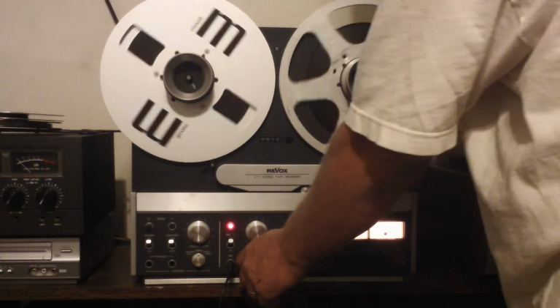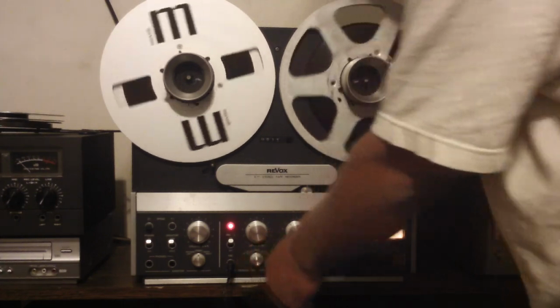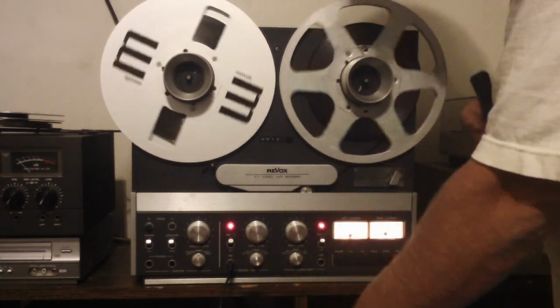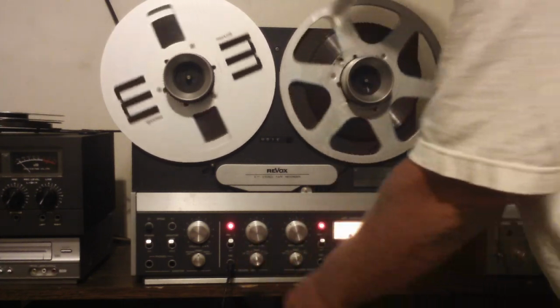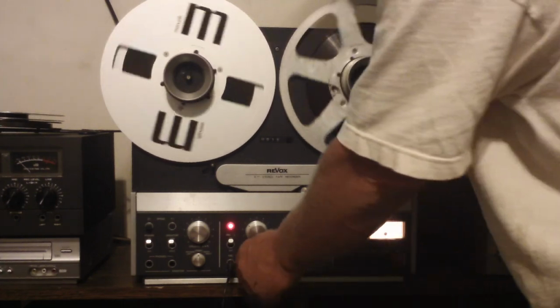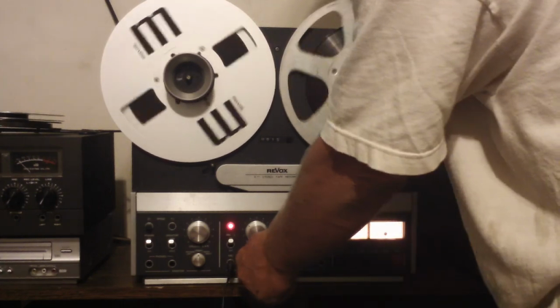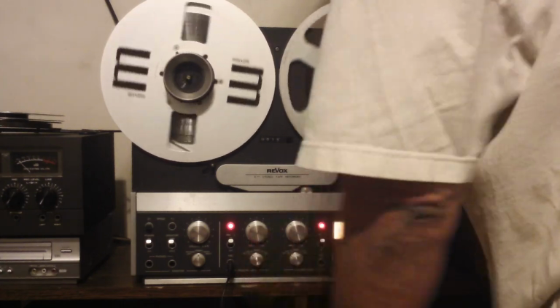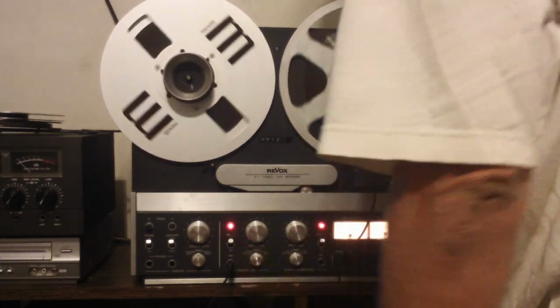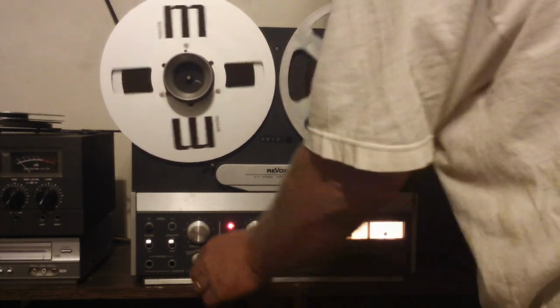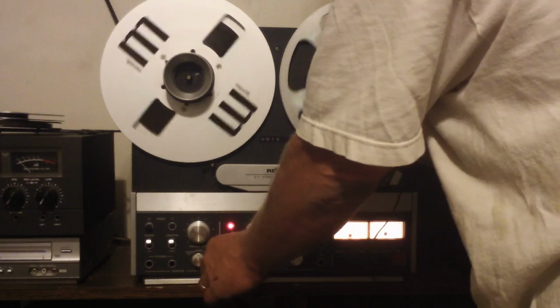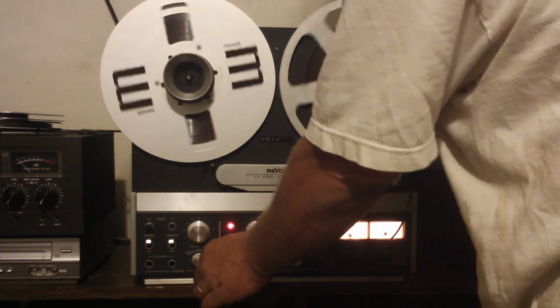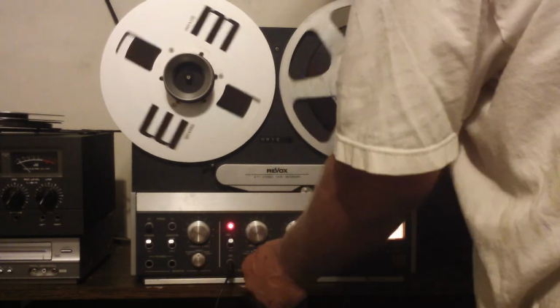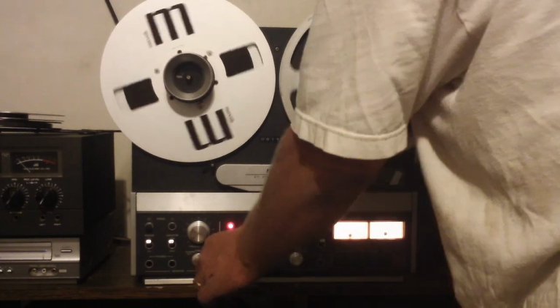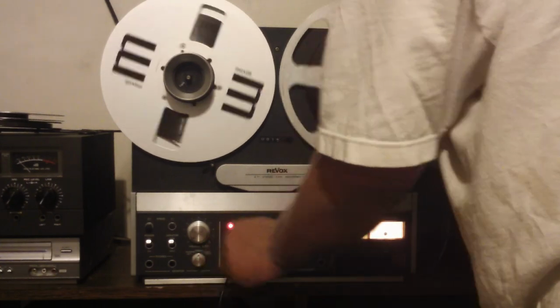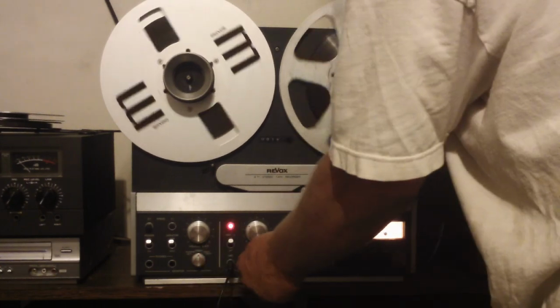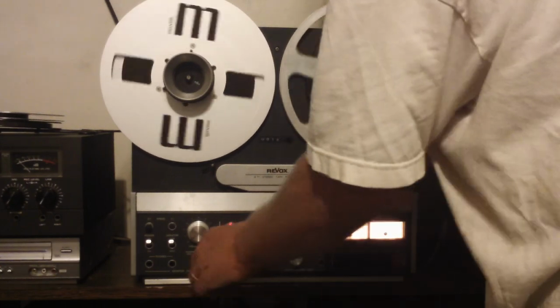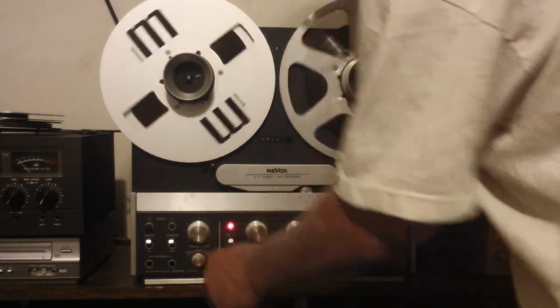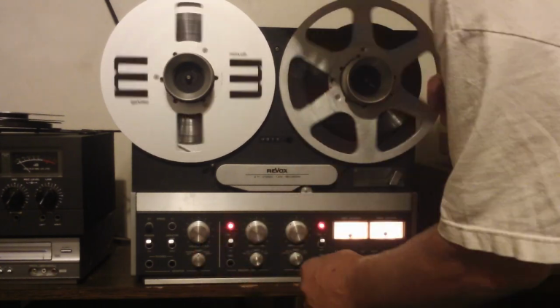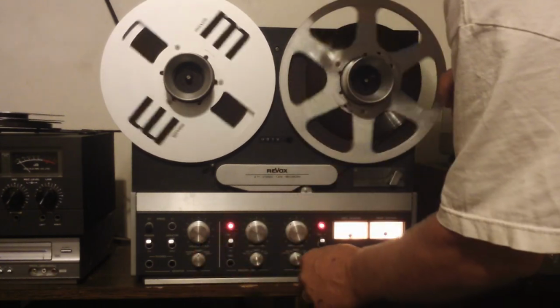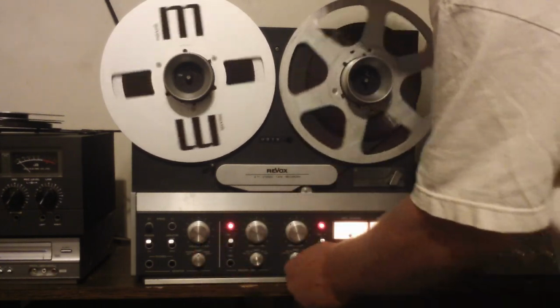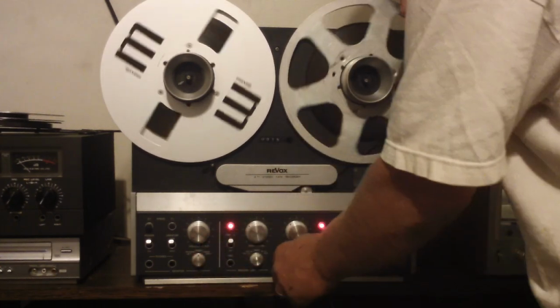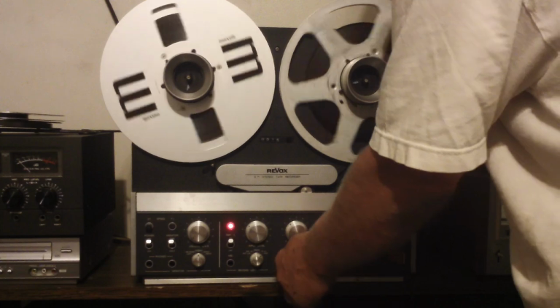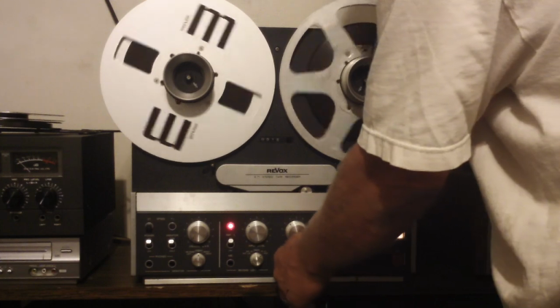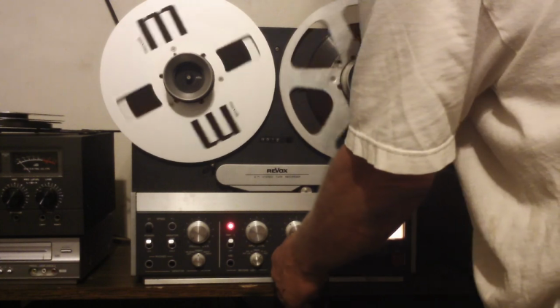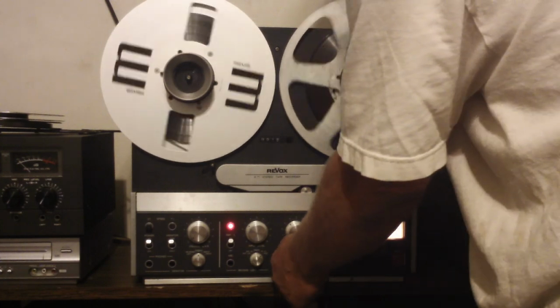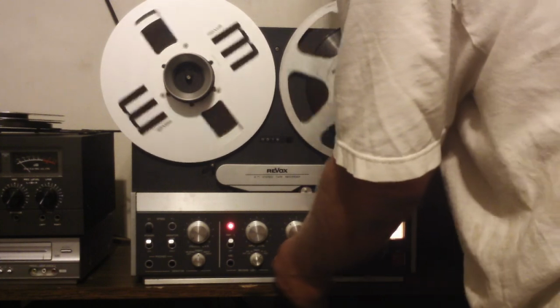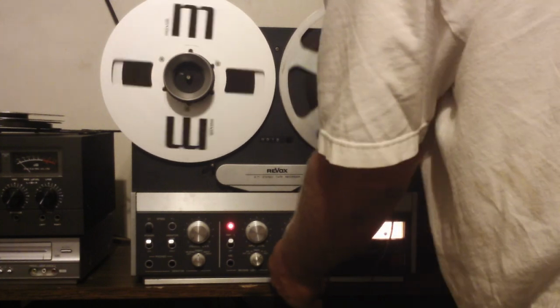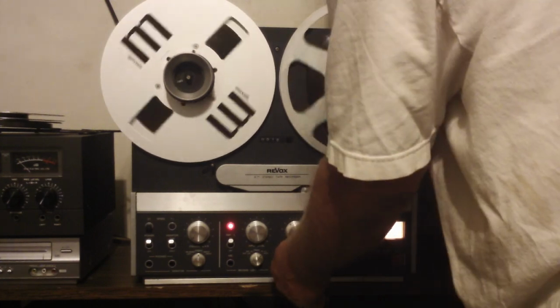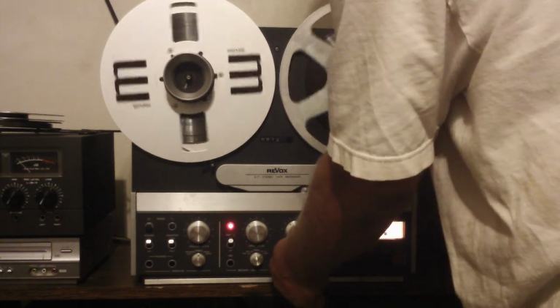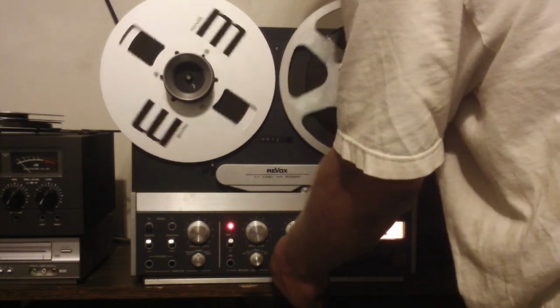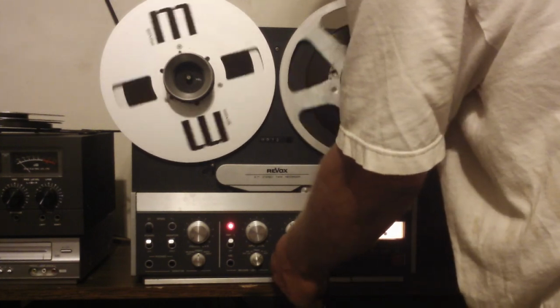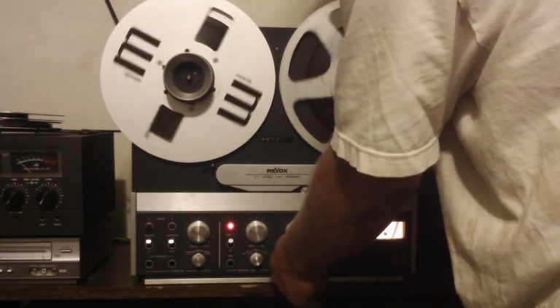I got my speakers wired up backwards so forgive me. Testing one two — this is the mic check, this is the left channel. Testing one two three — right channel mic check, testing one two three.